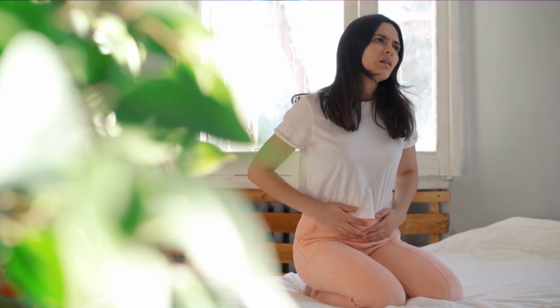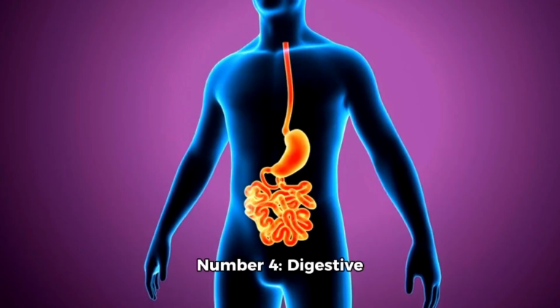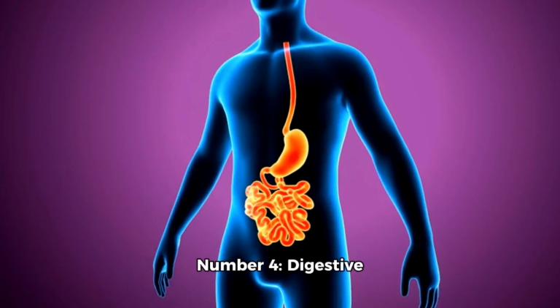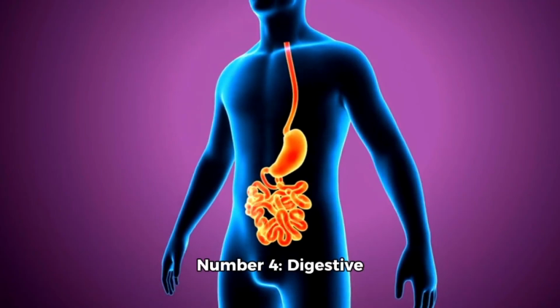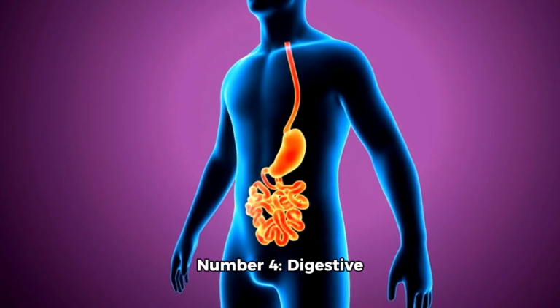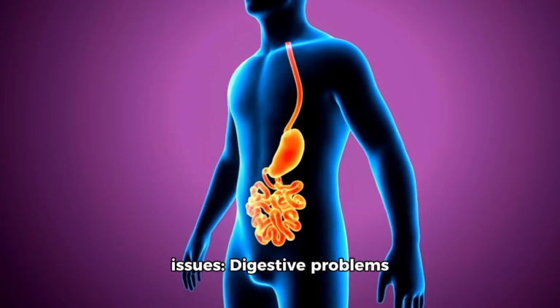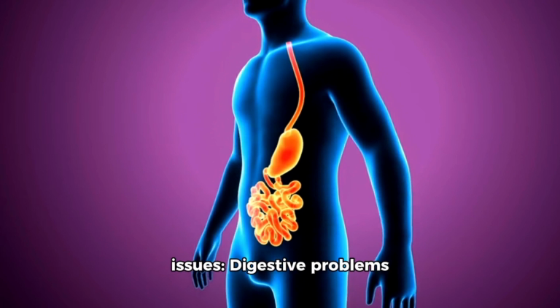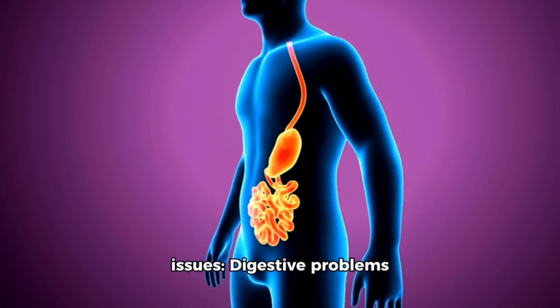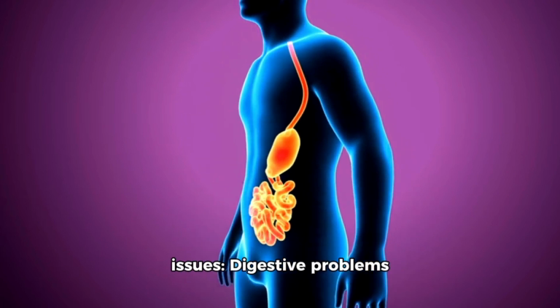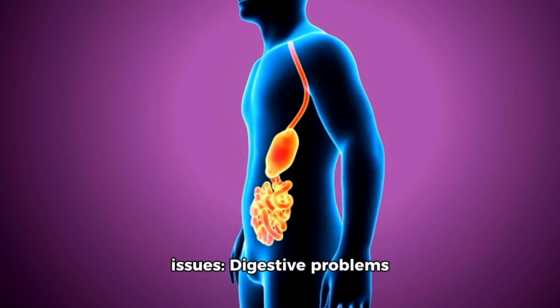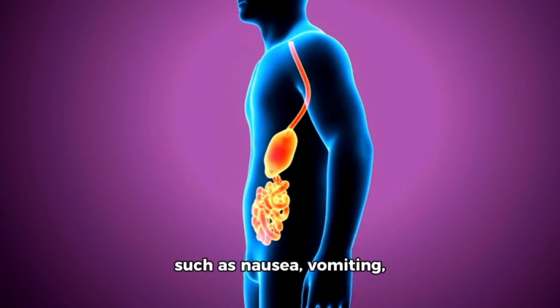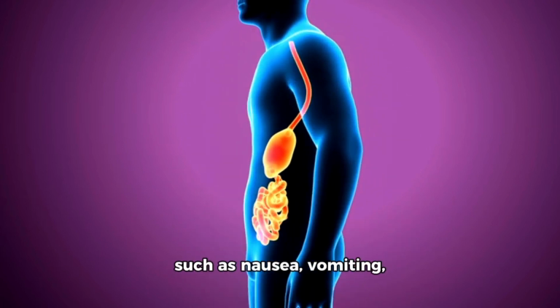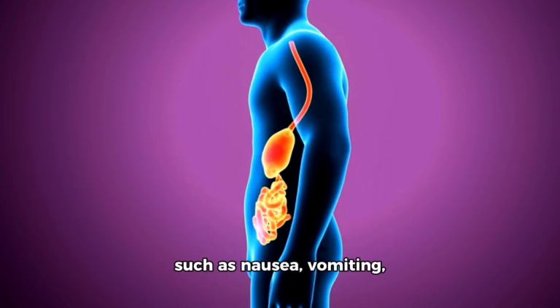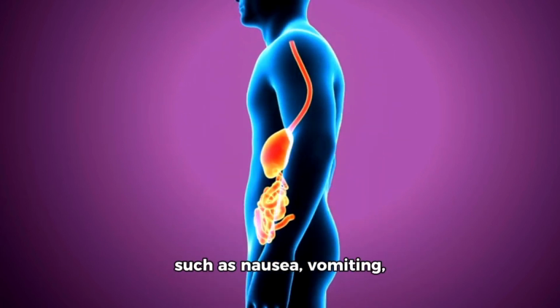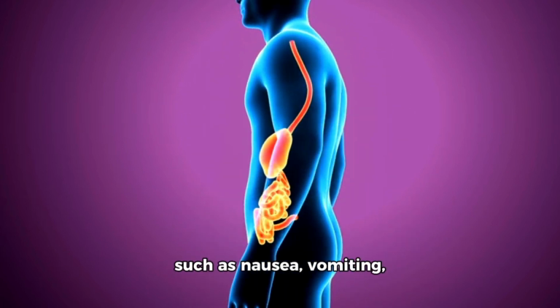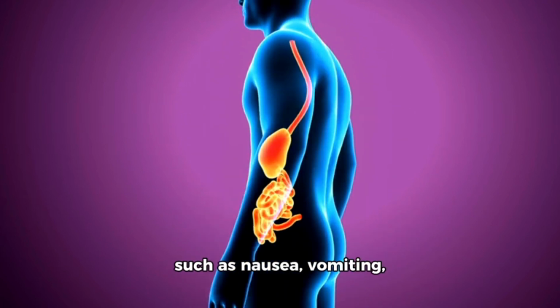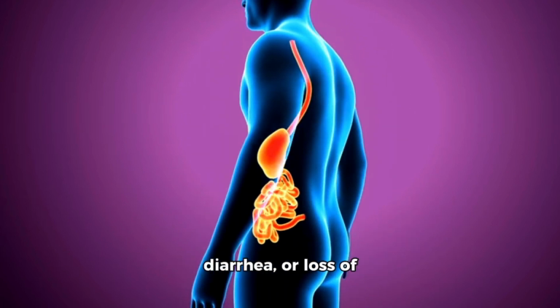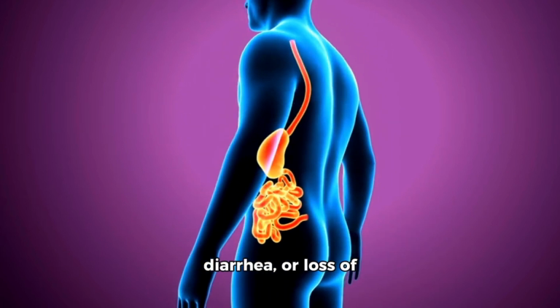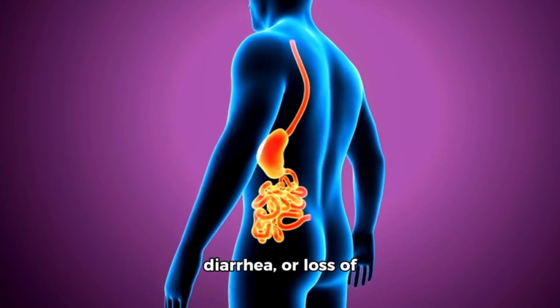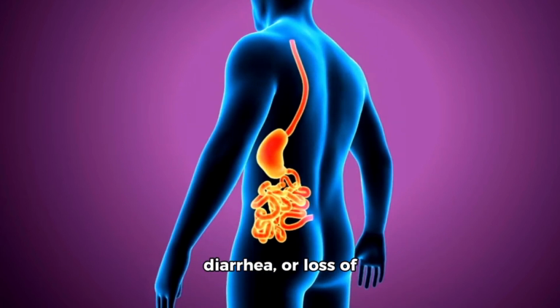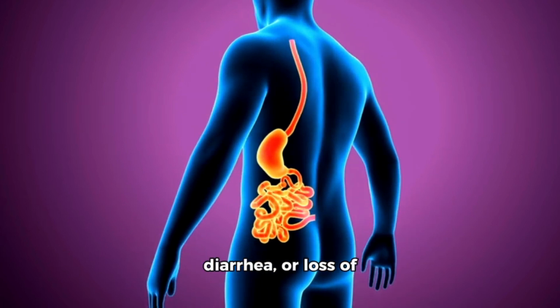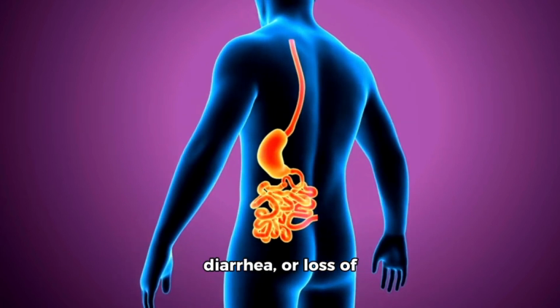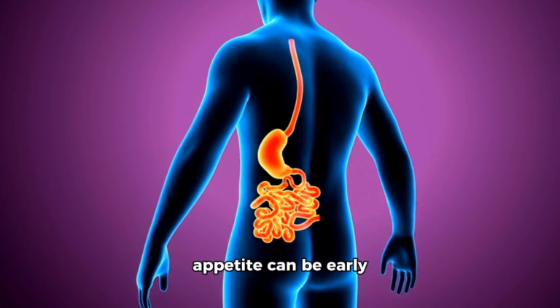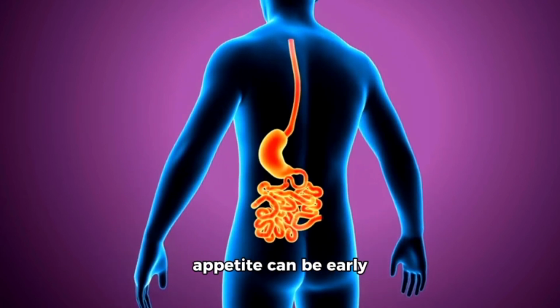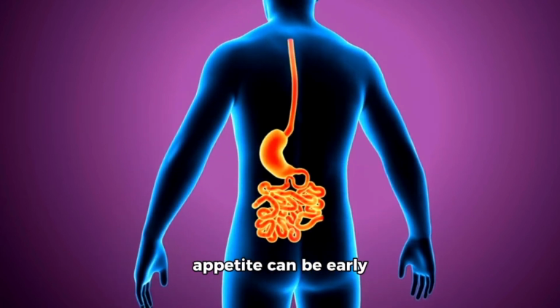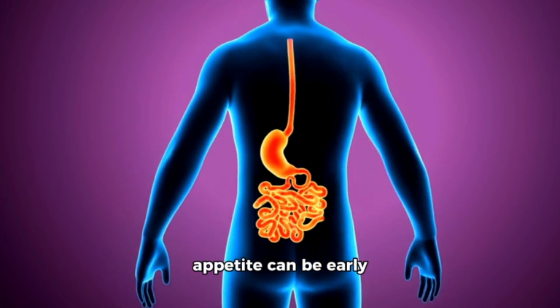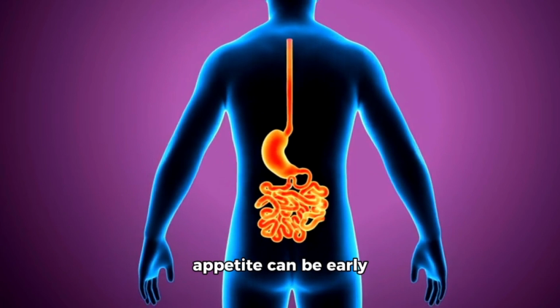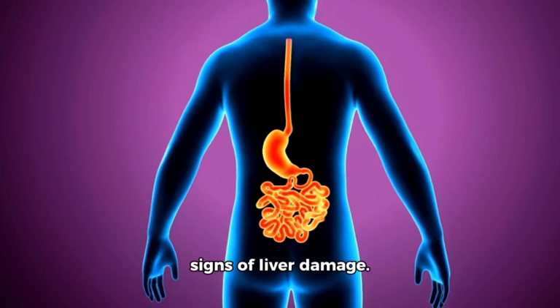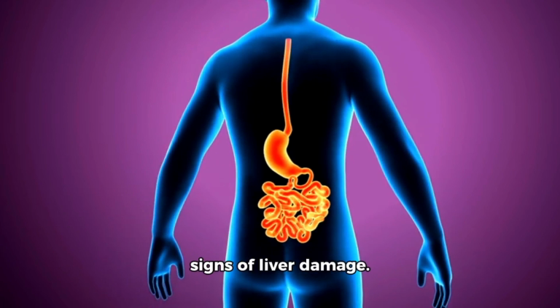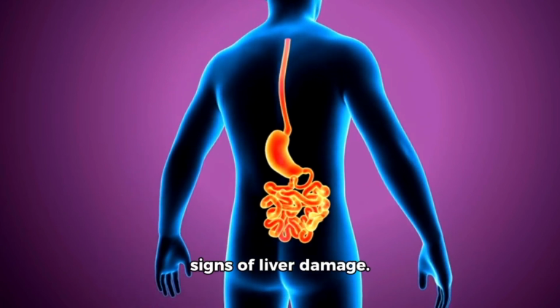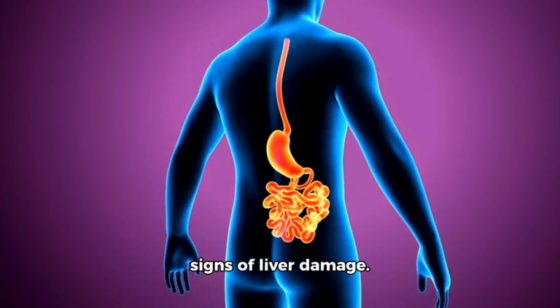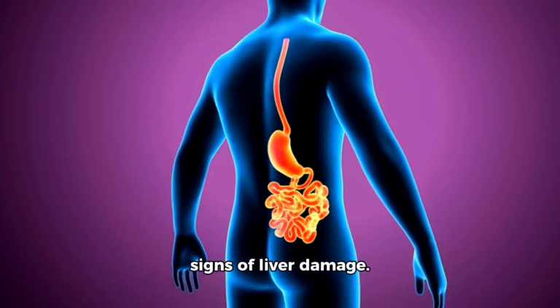Number 4: Digestive issues. Digestive problems such as nausea, vomiting, diarrhea, or loss of appetite can be early signs of liver damage.